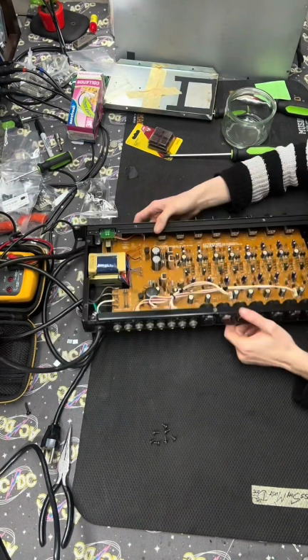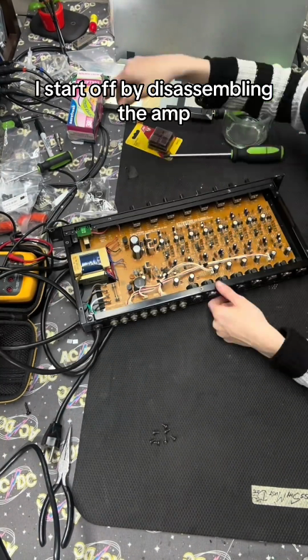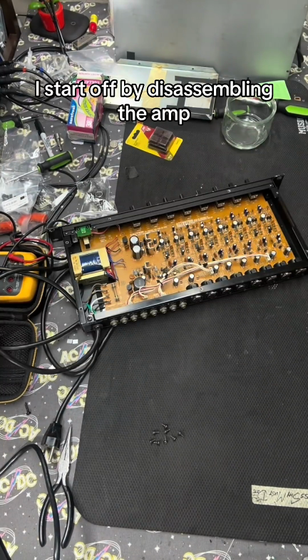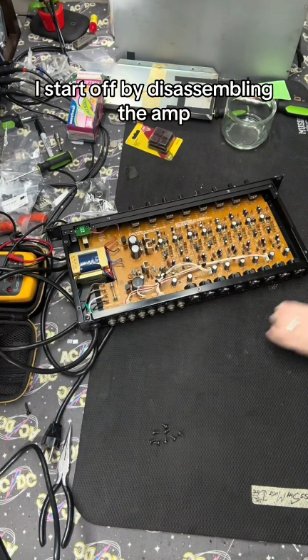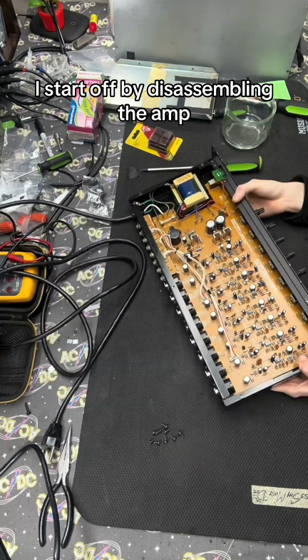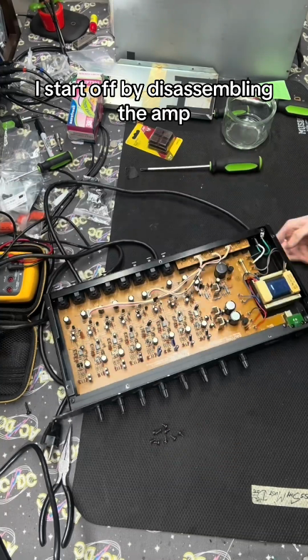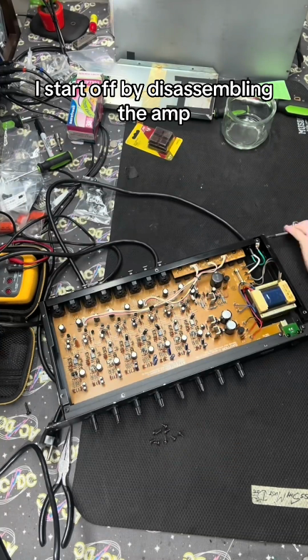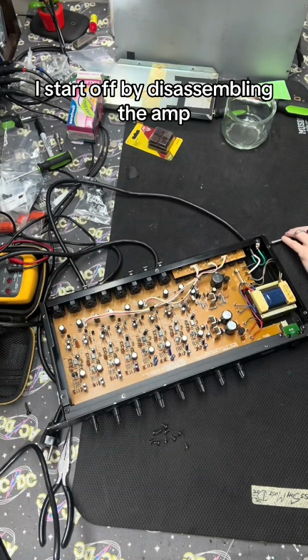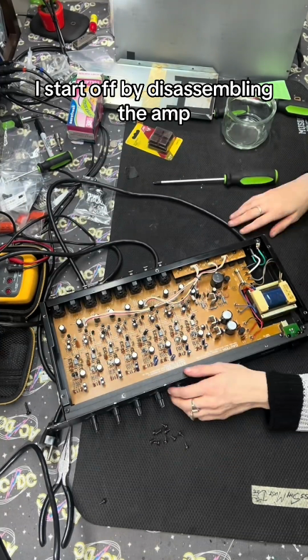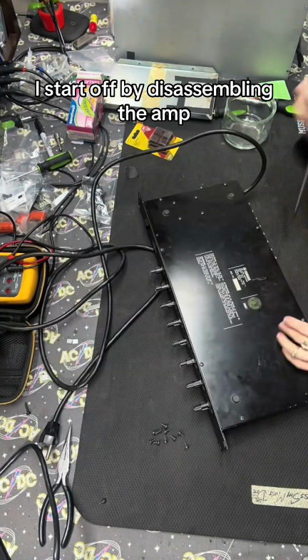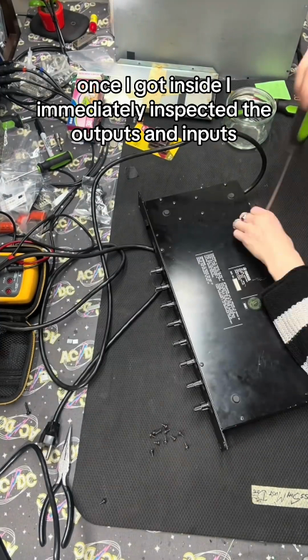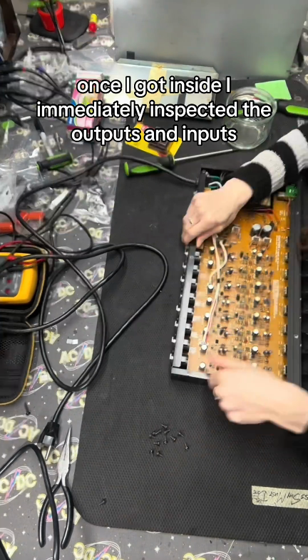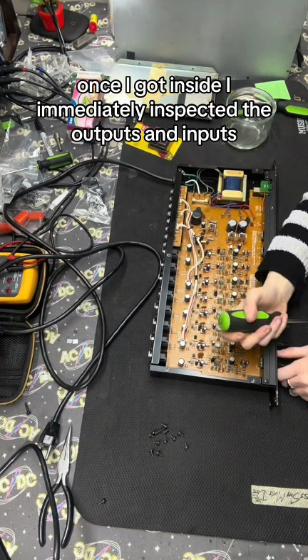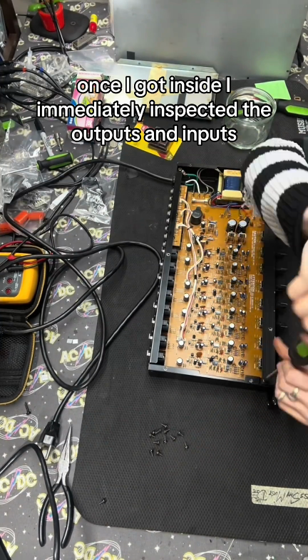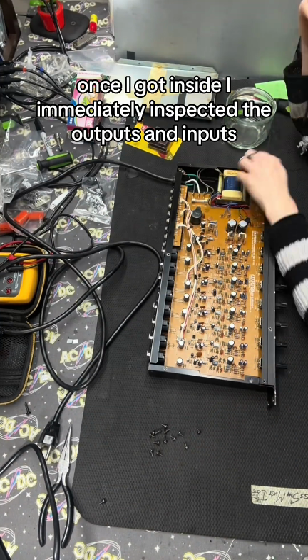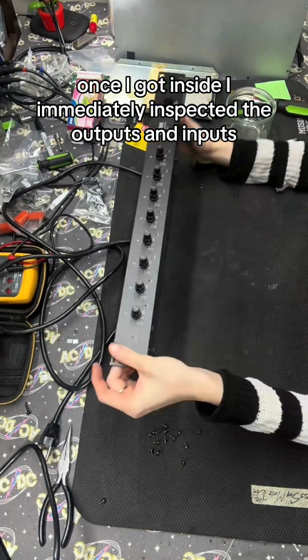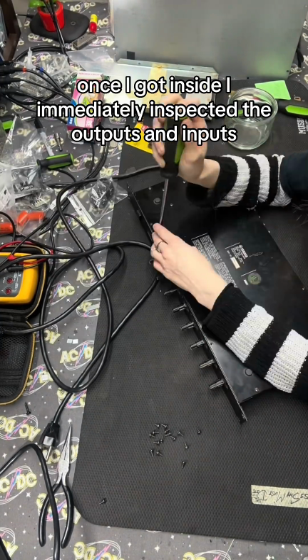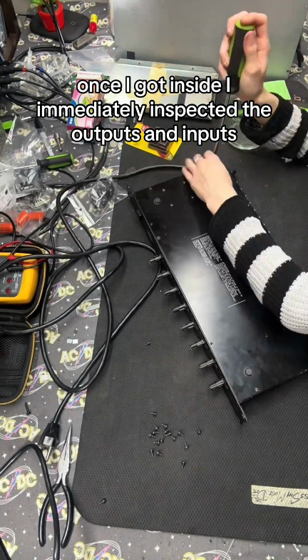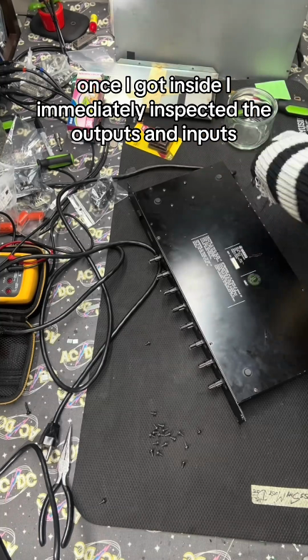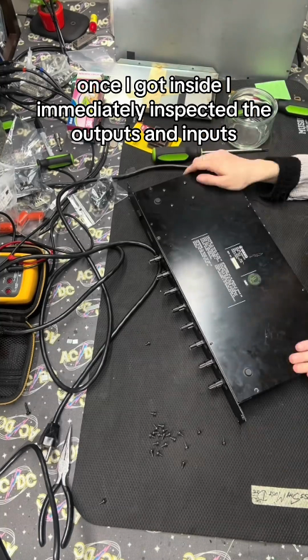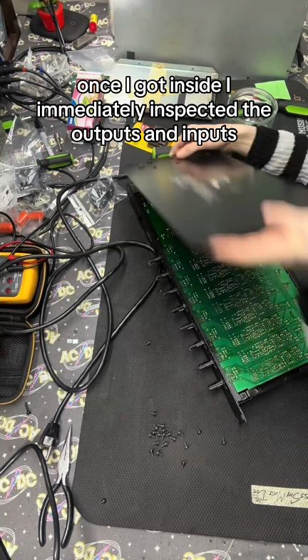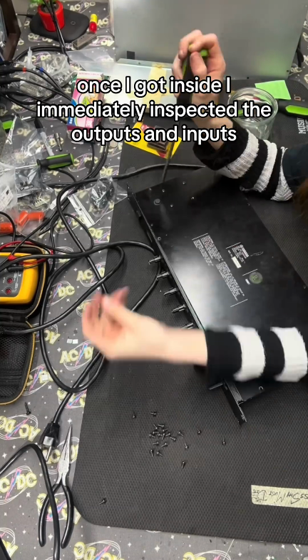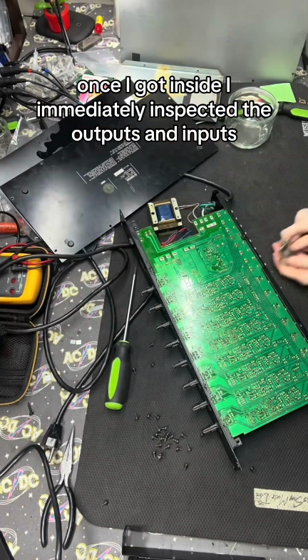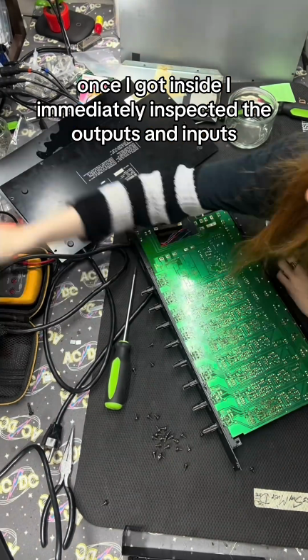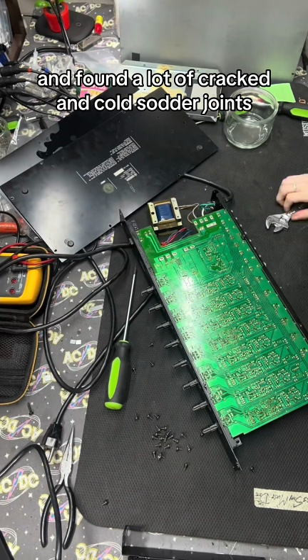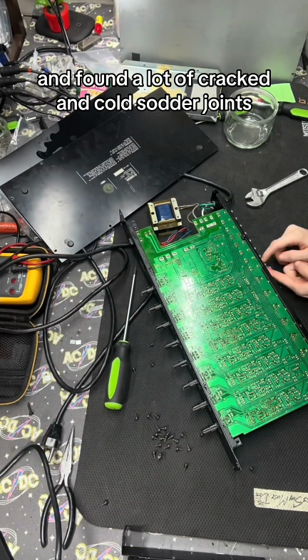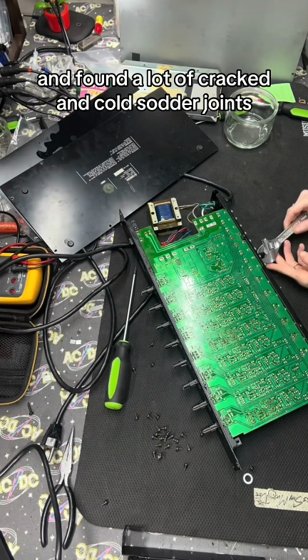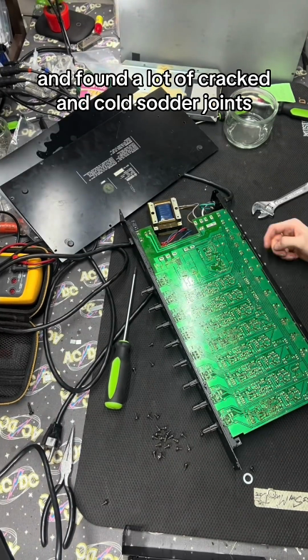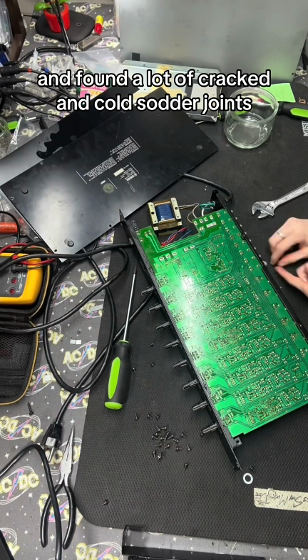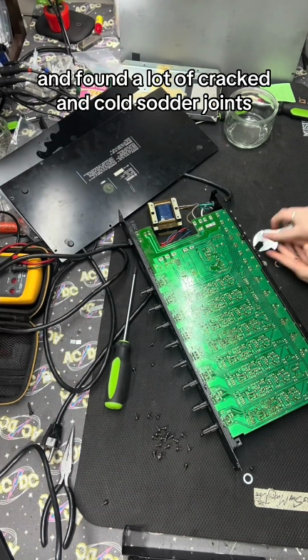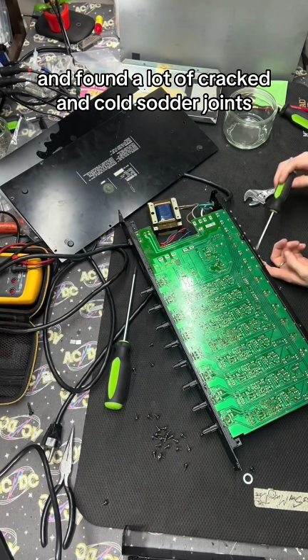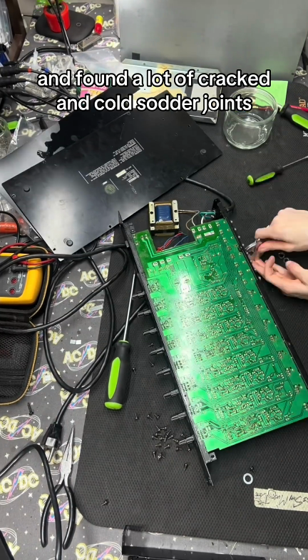I start off by disassembling the amp. Once I got inside, I immediately inspected the outputs and inputs and found a lot of cracked and cold solder joints.